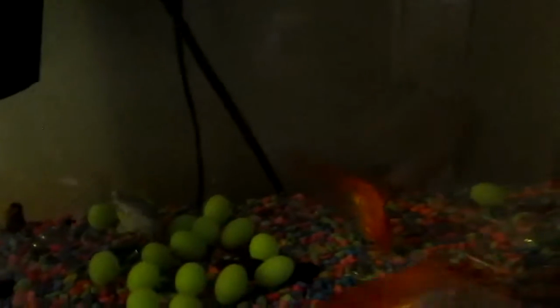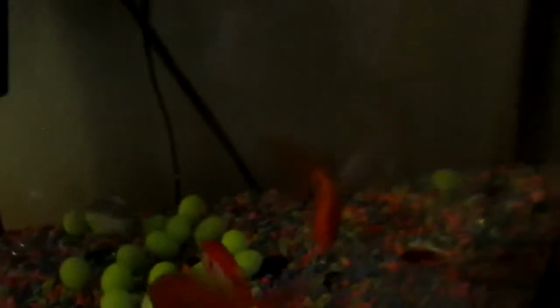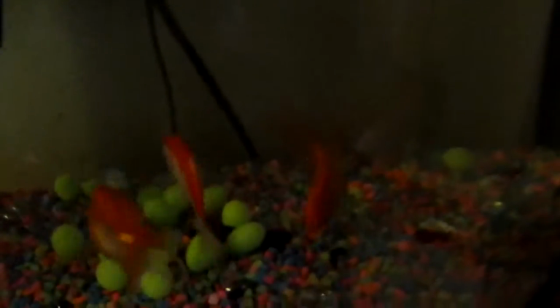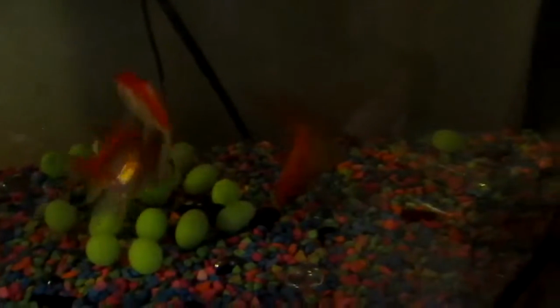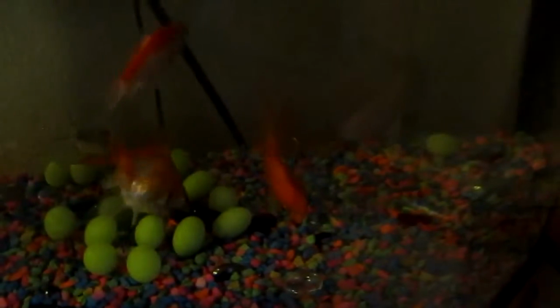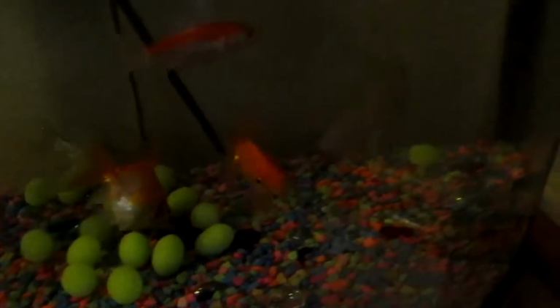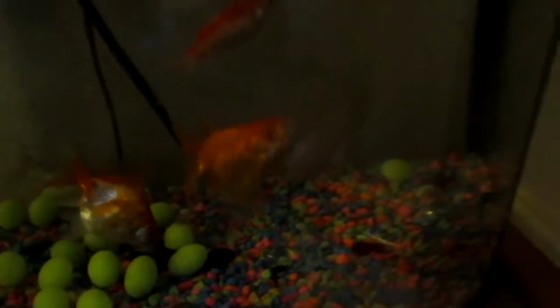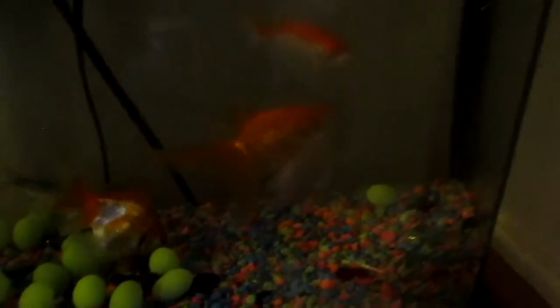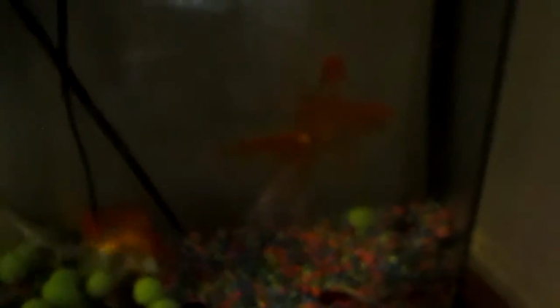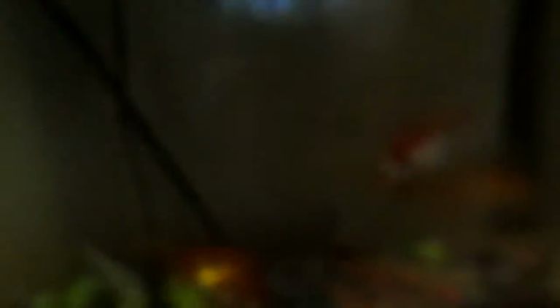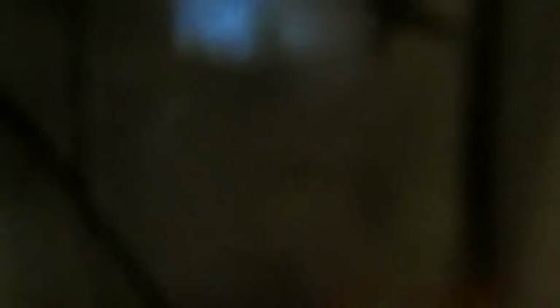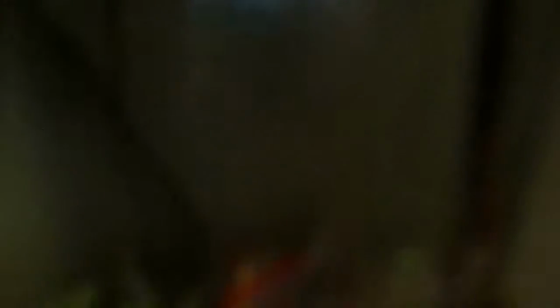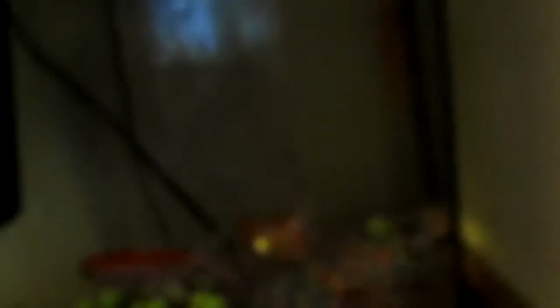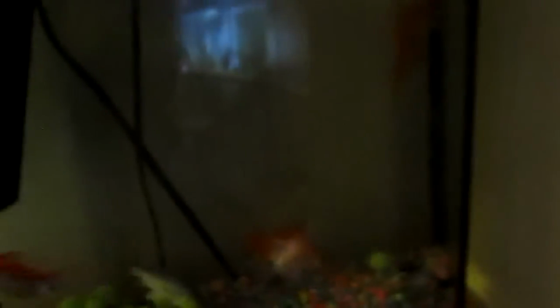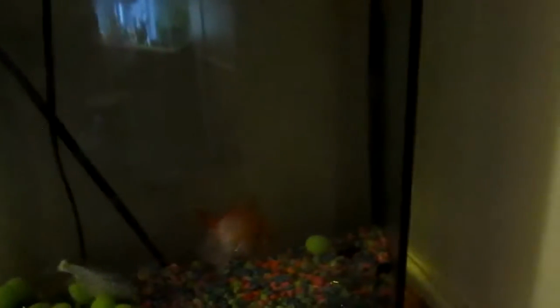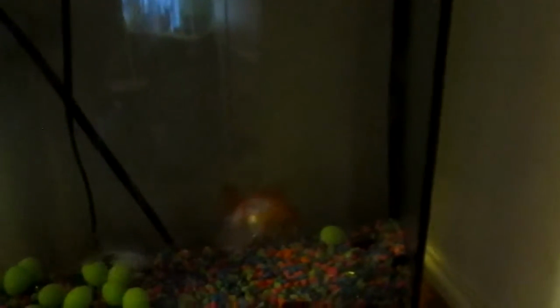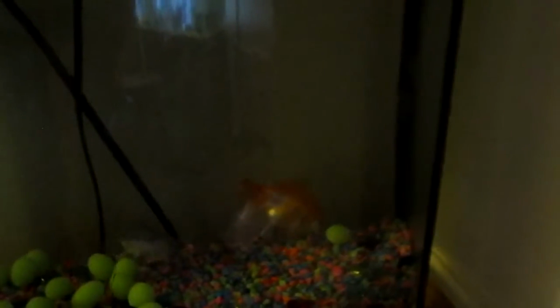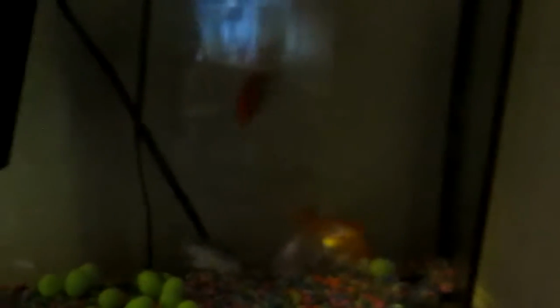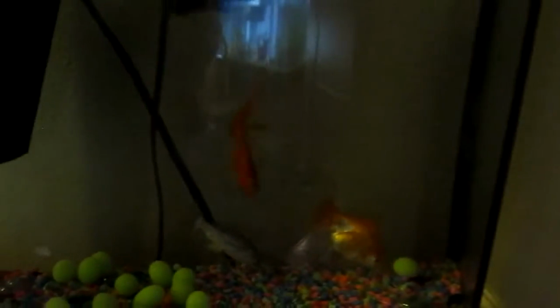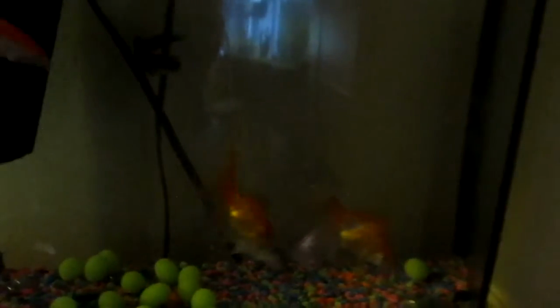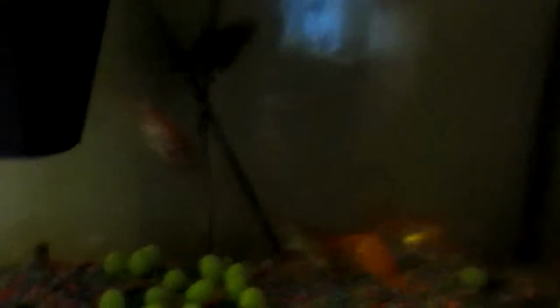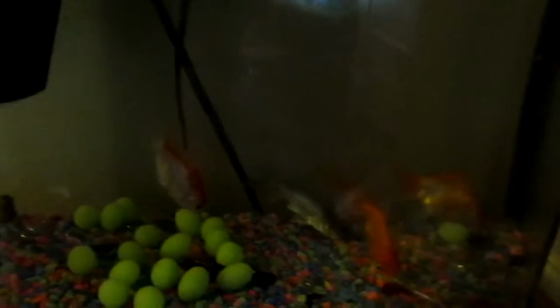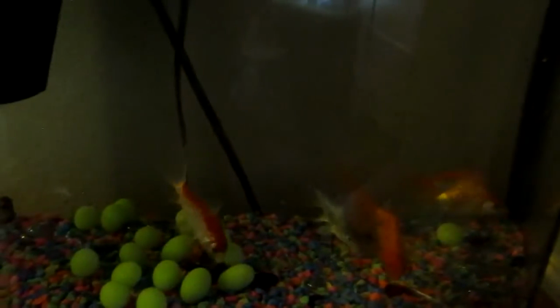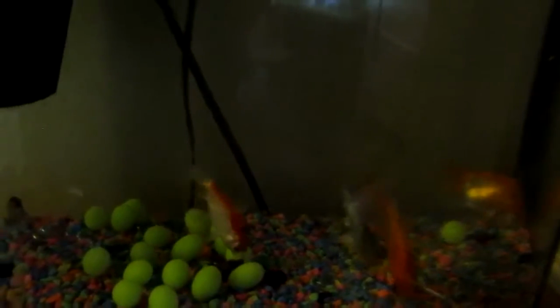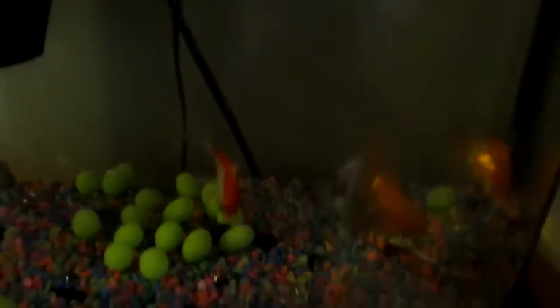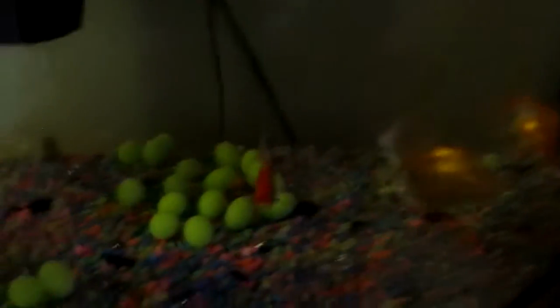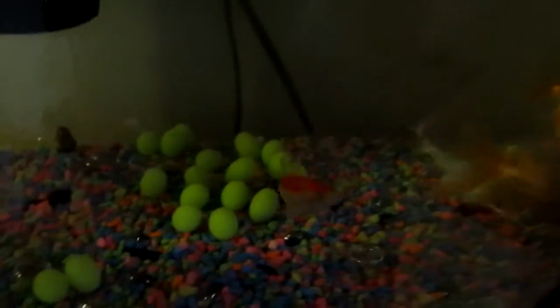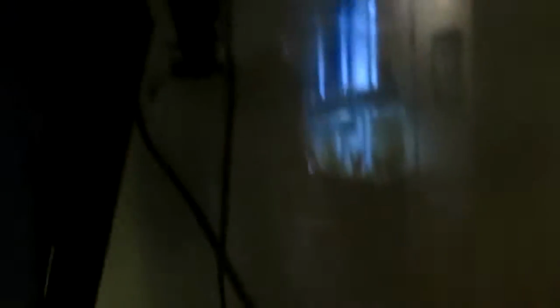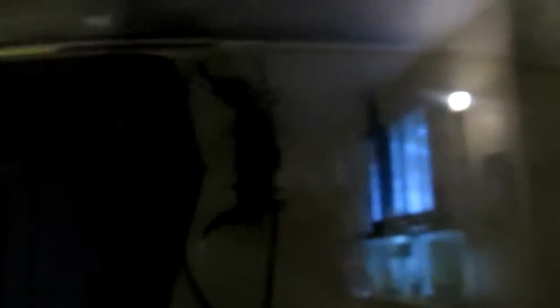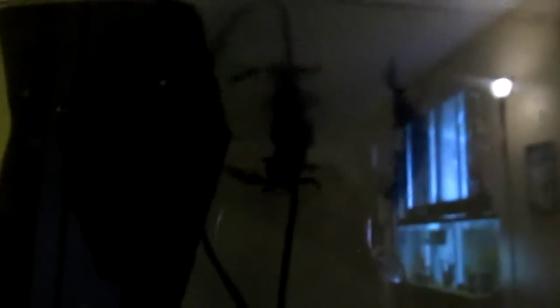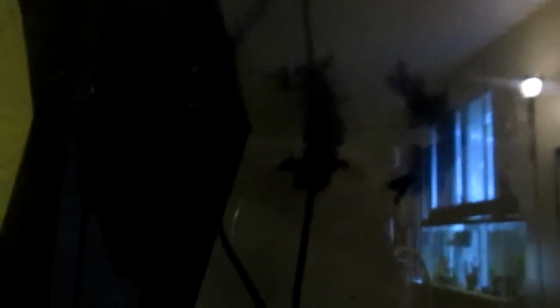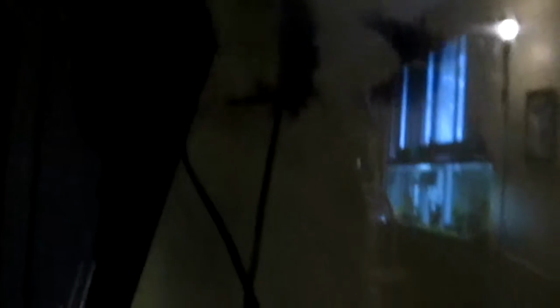Yeah, everyone's doing all right. None of the babies have died yet either in the bedroom tank, because everyone's happy. It's feeding time right now, if I didn't already tell you that.